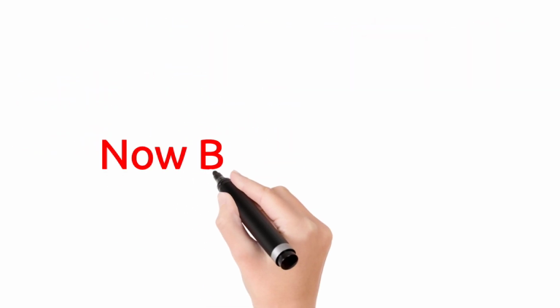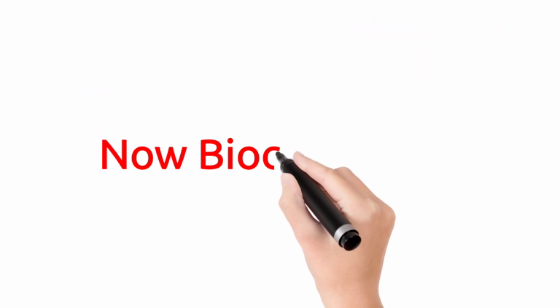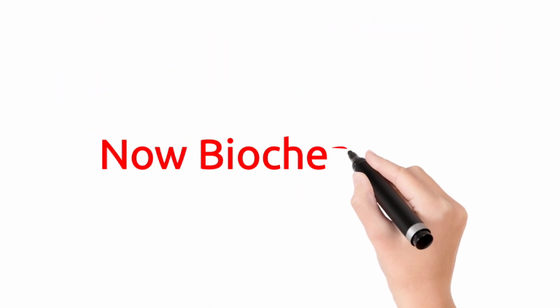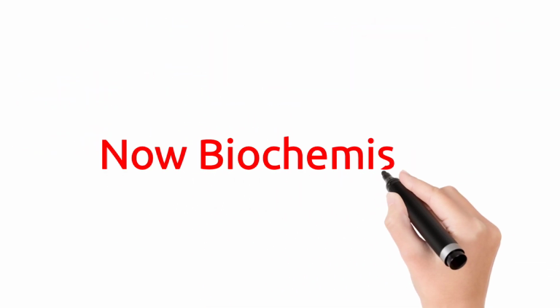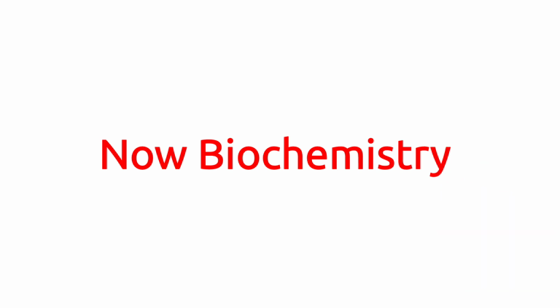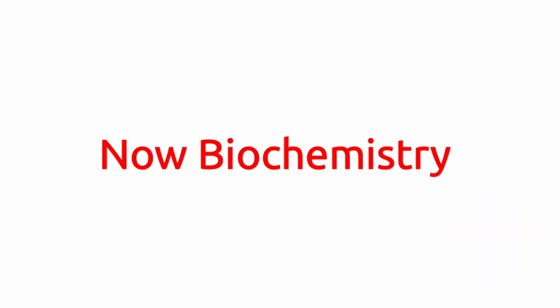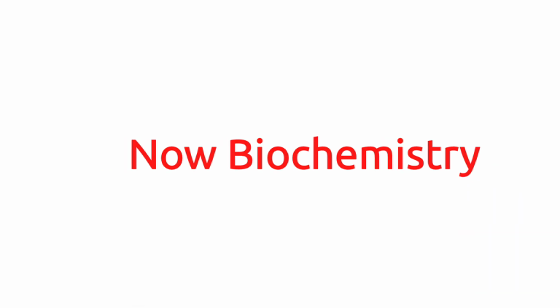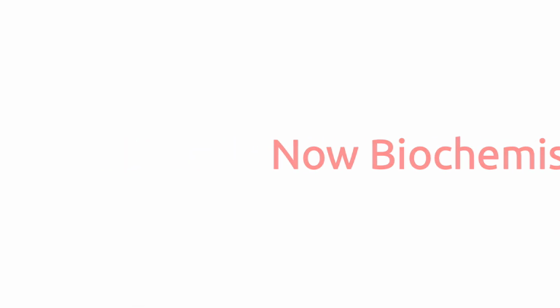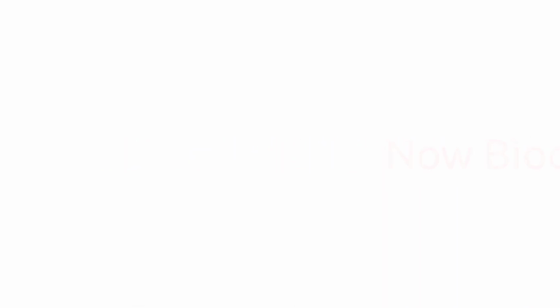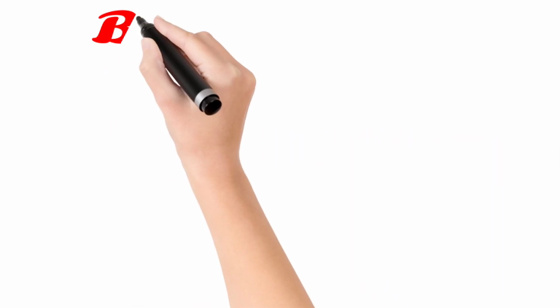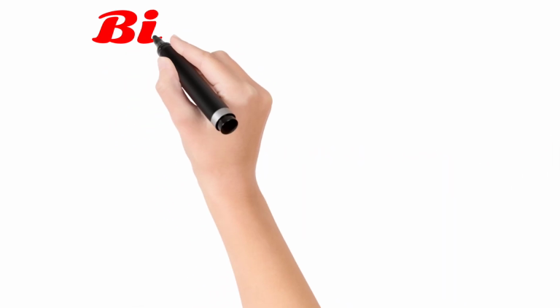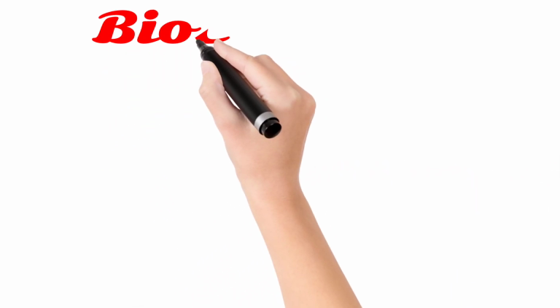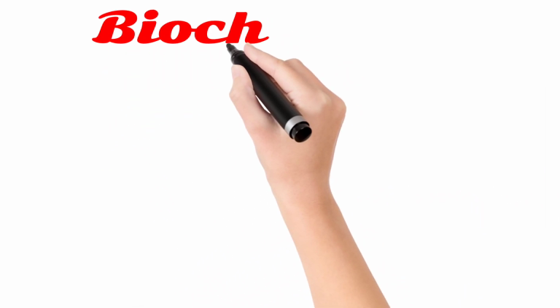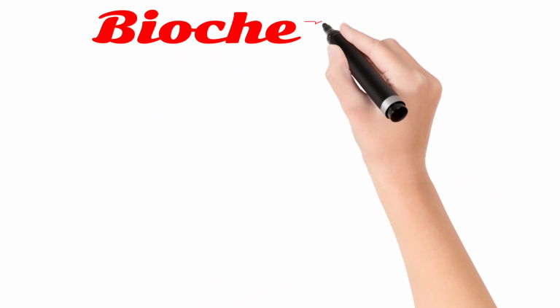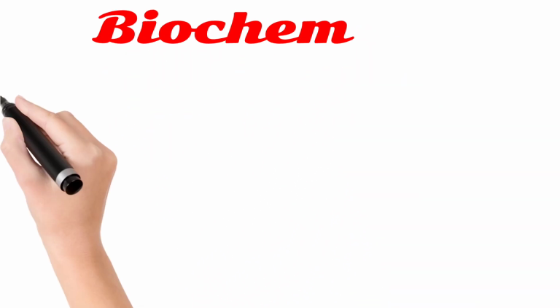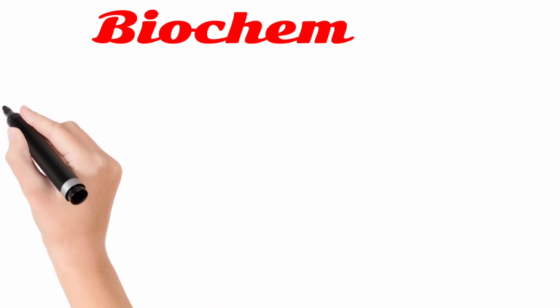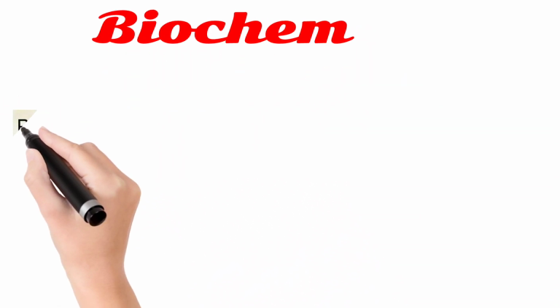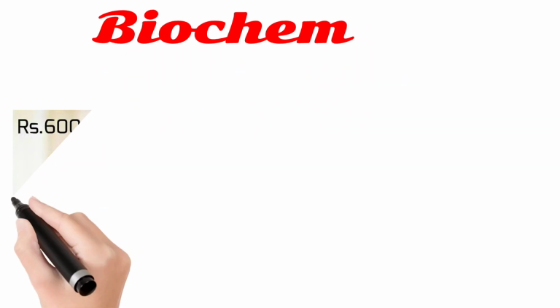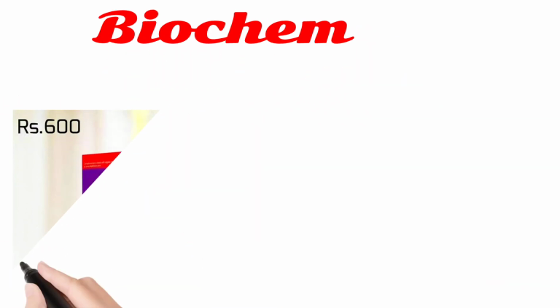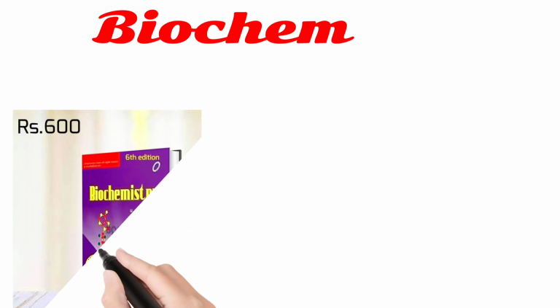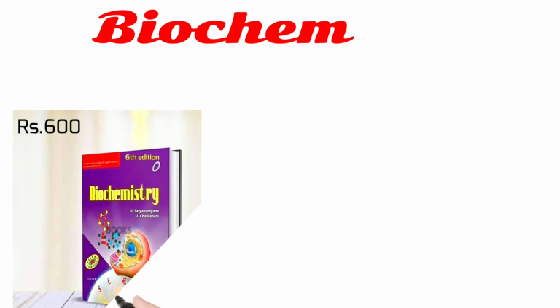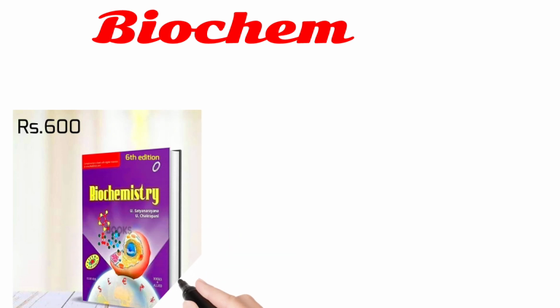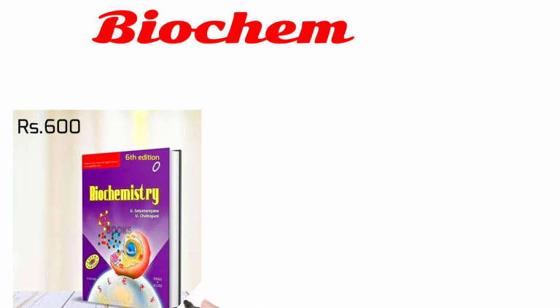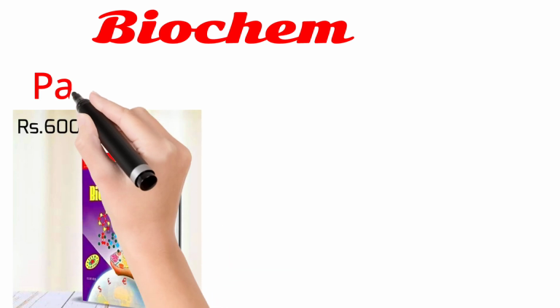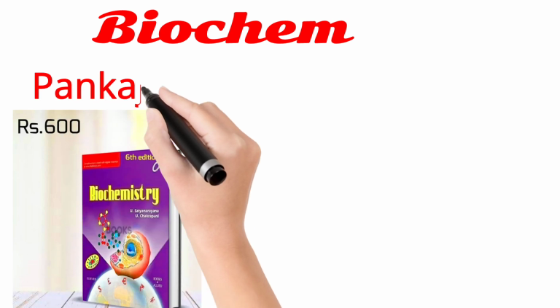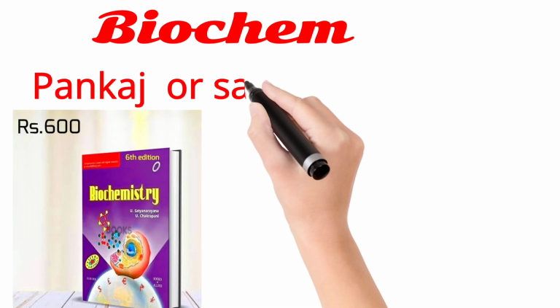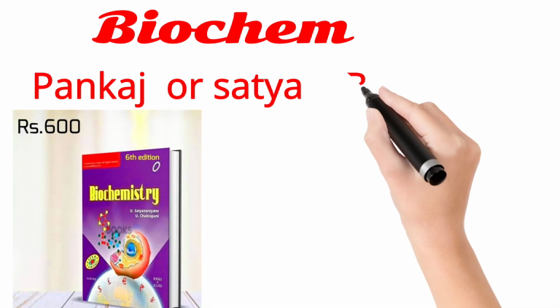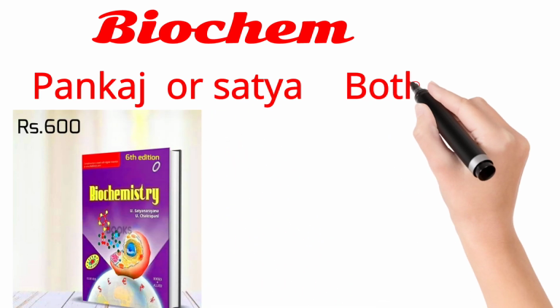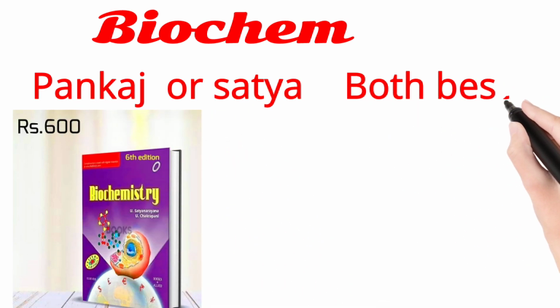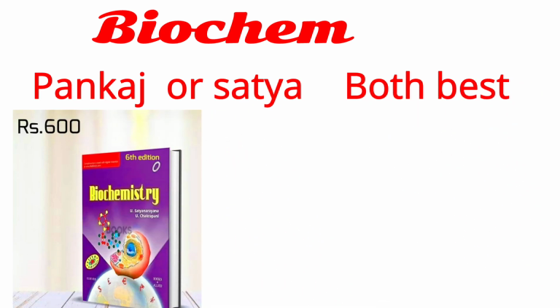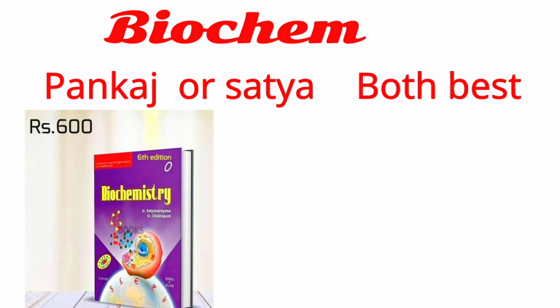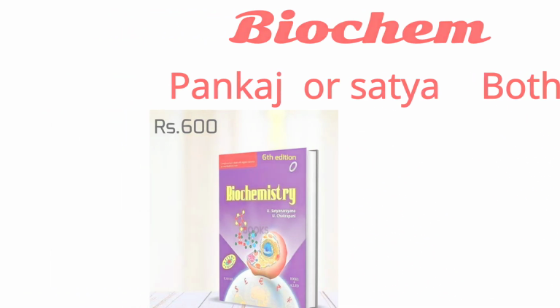Now, Biochemistry. For Biochemistry, you must consider two books. Number first, that is Satya and Pankaj.